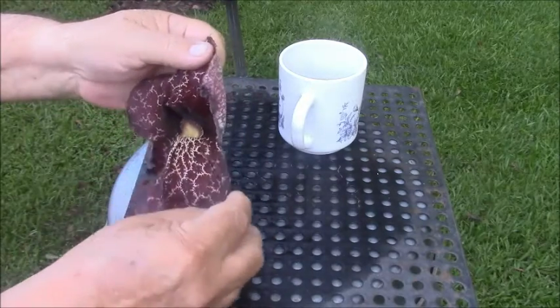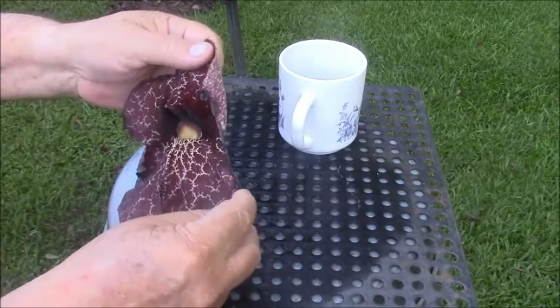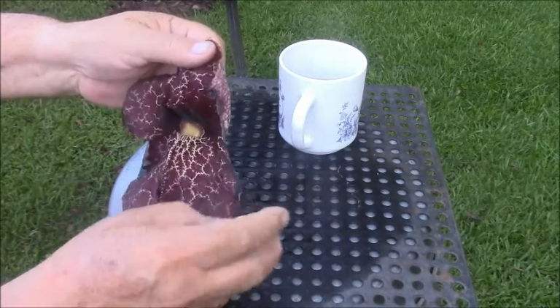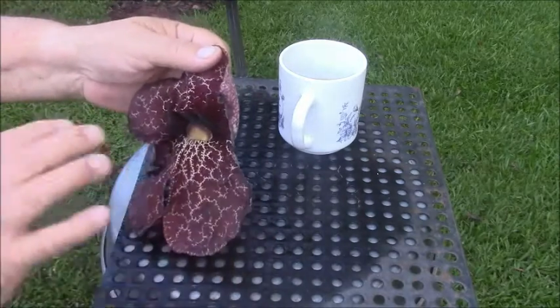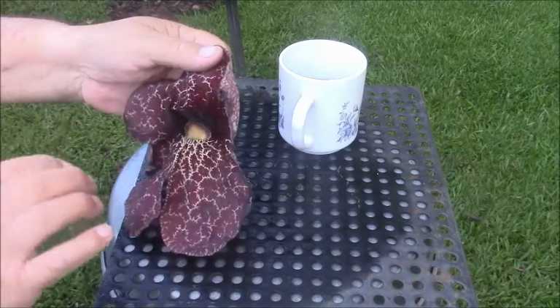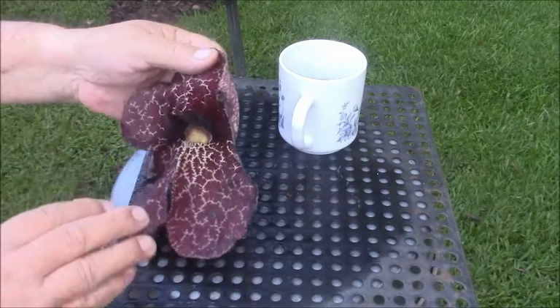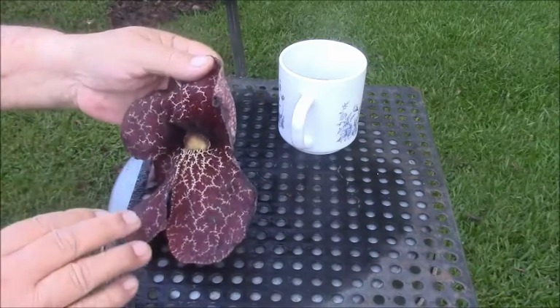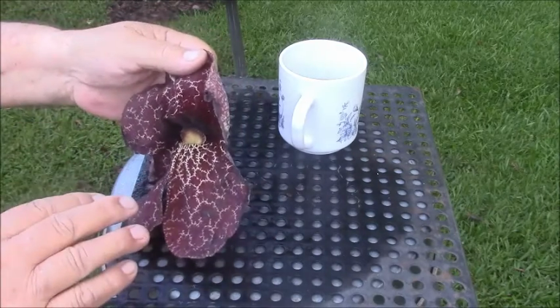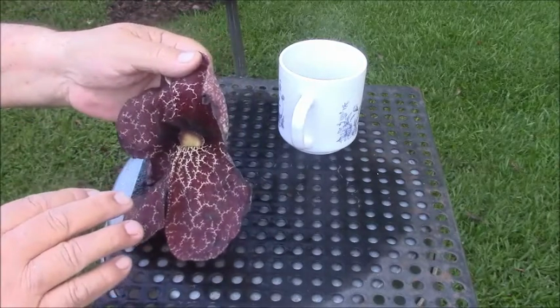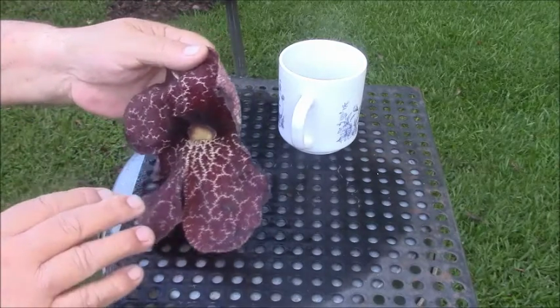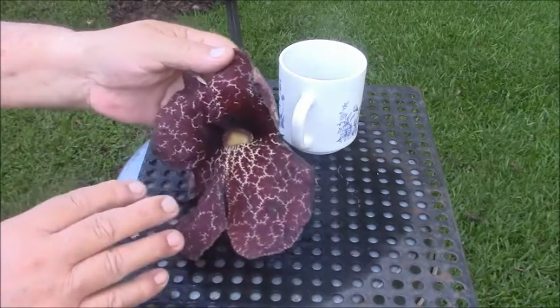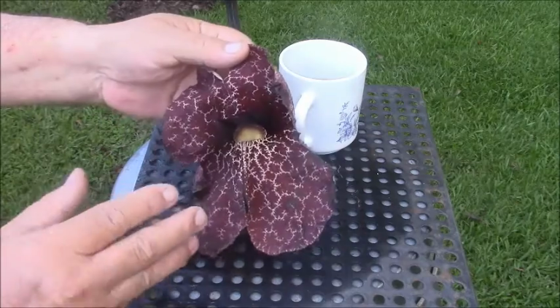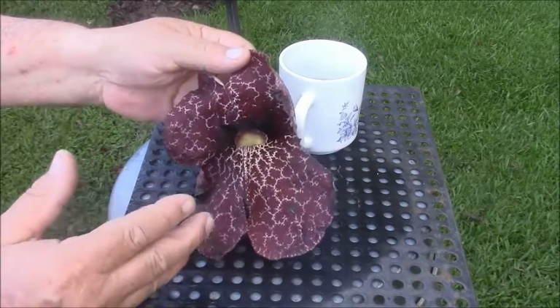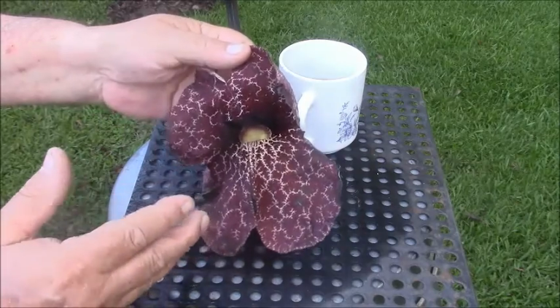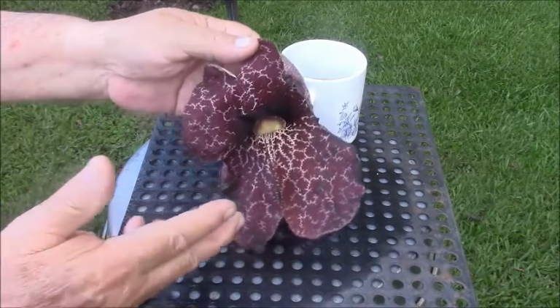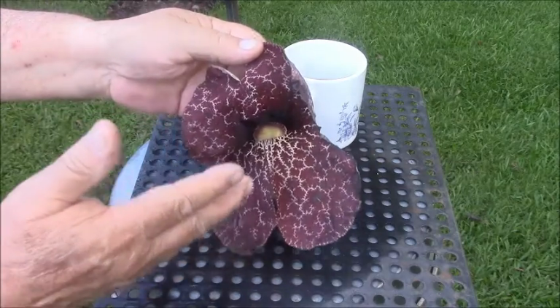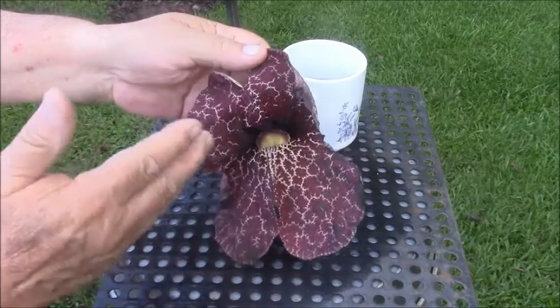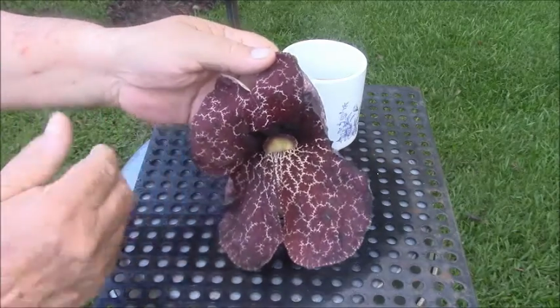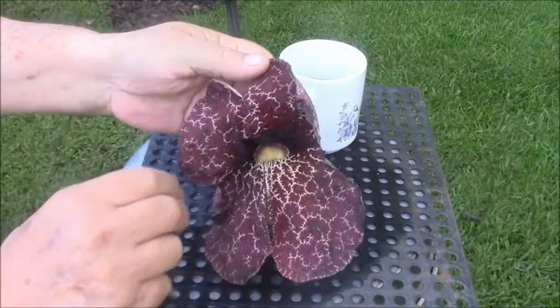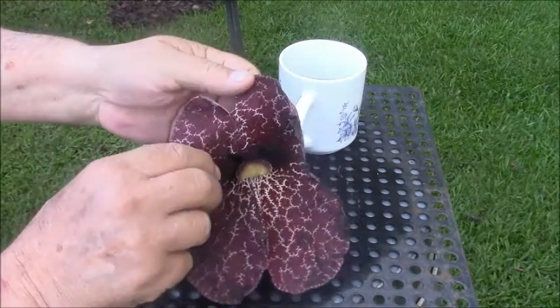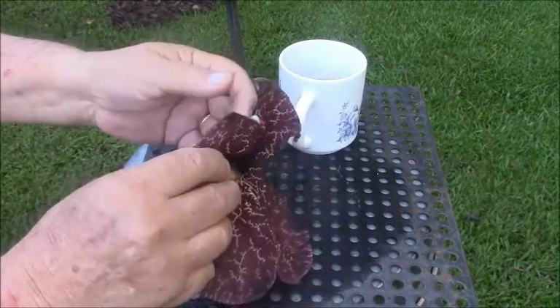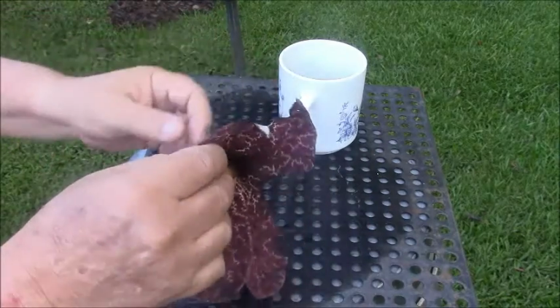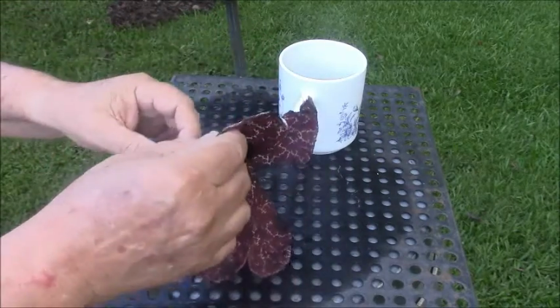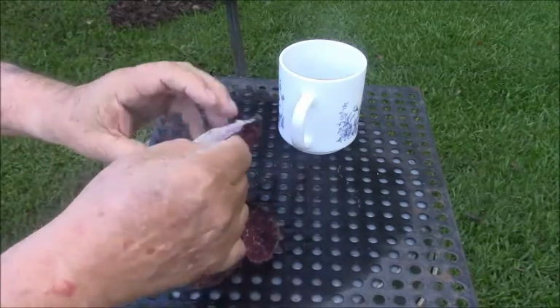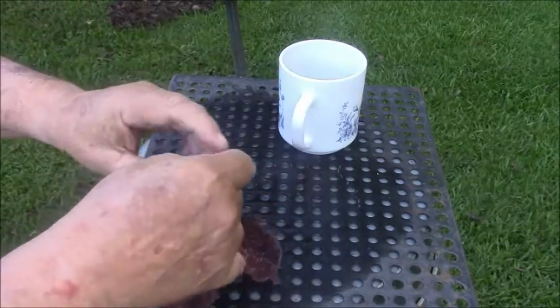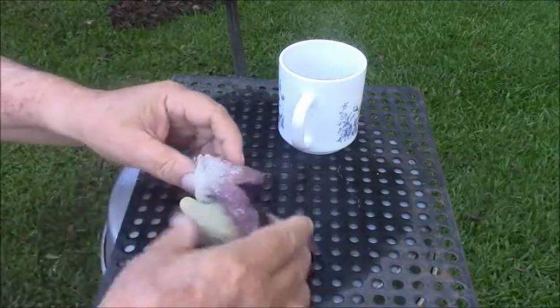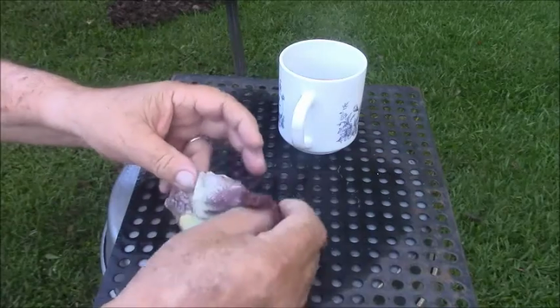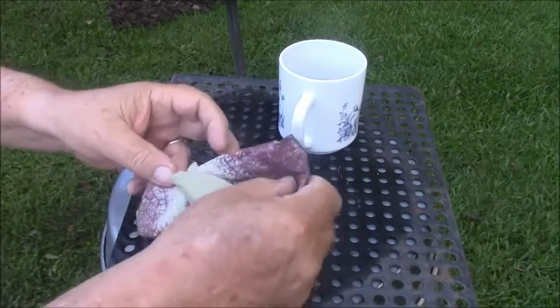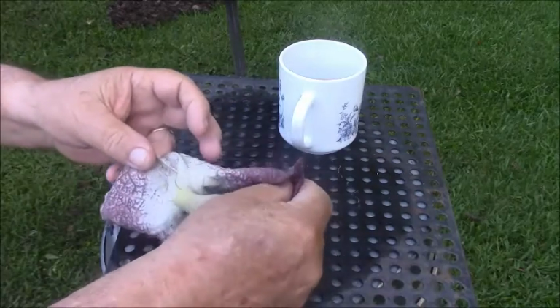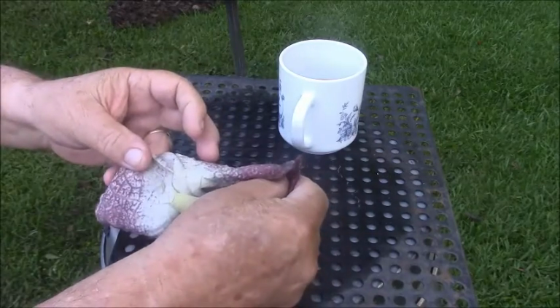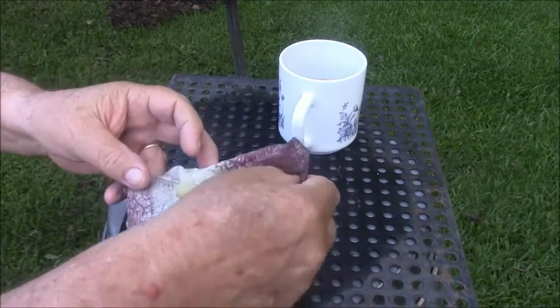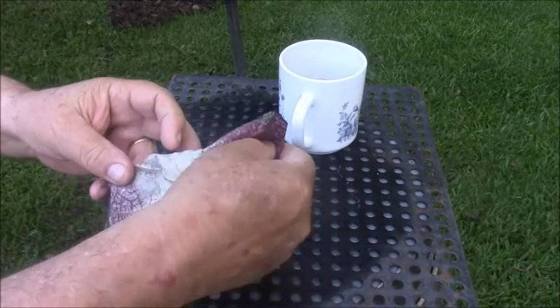And this is bright, bright purple. What it does, it attracts the bugs, and the bugs get in there, and it manges. It has its little meal time.